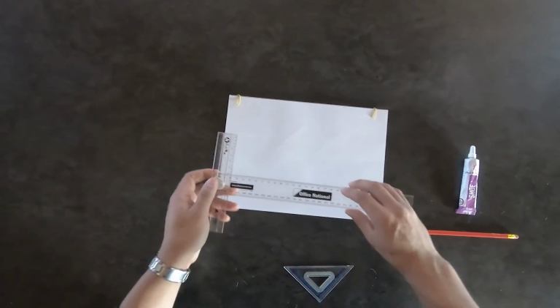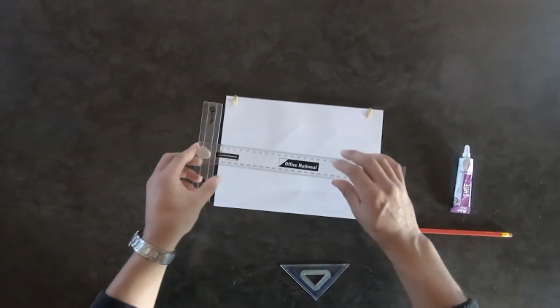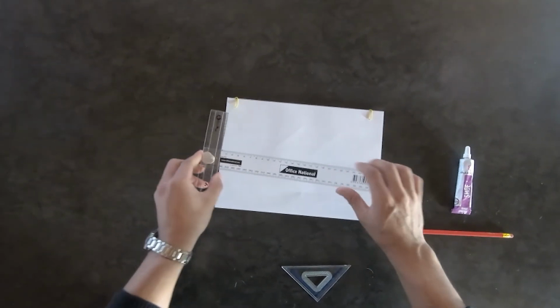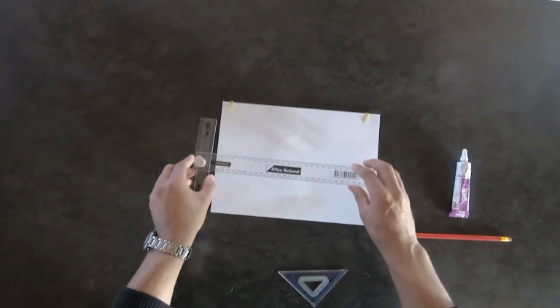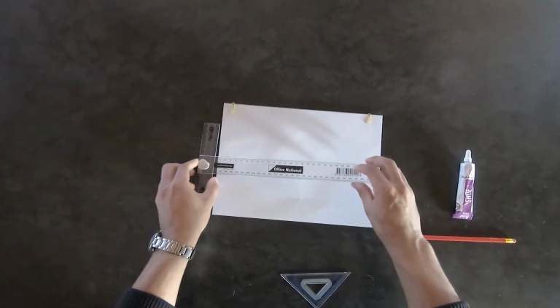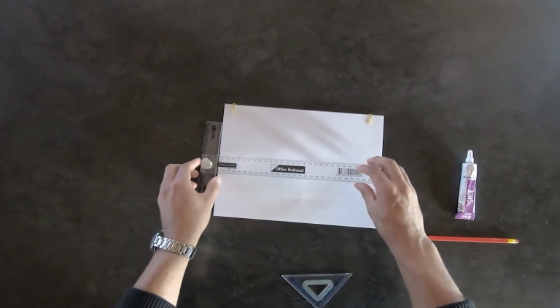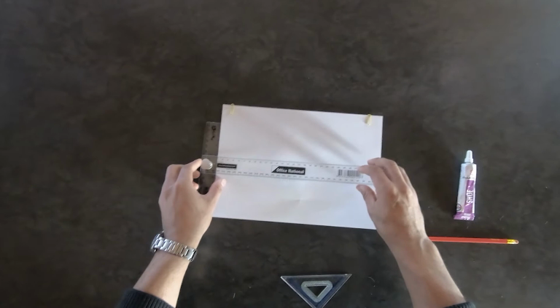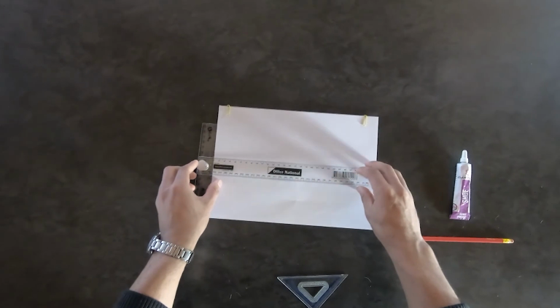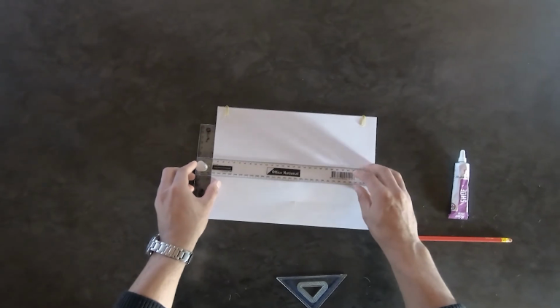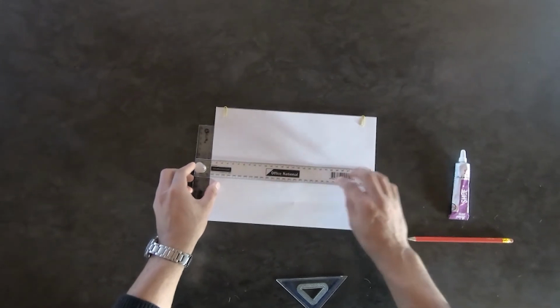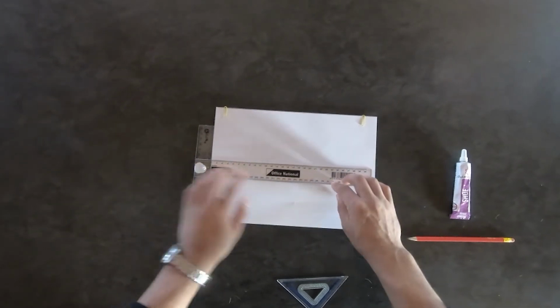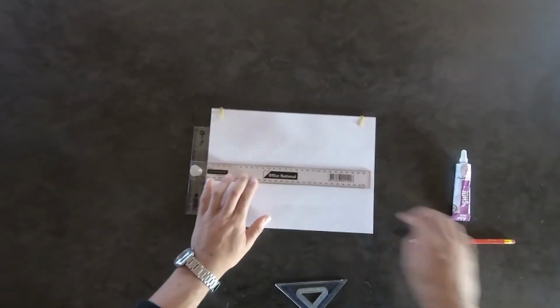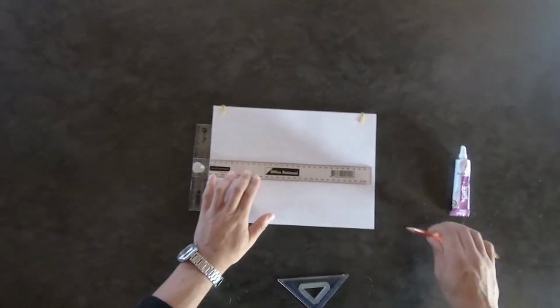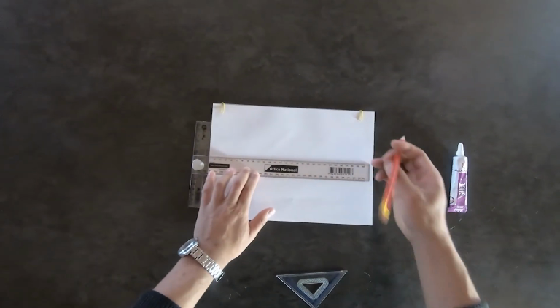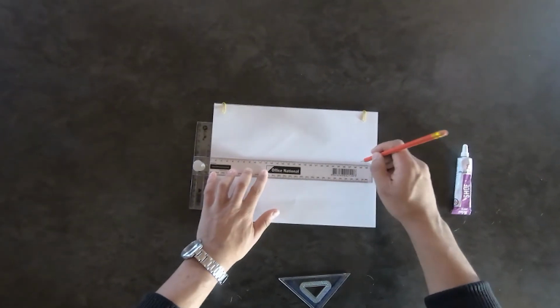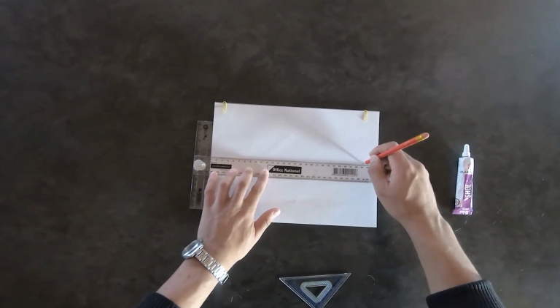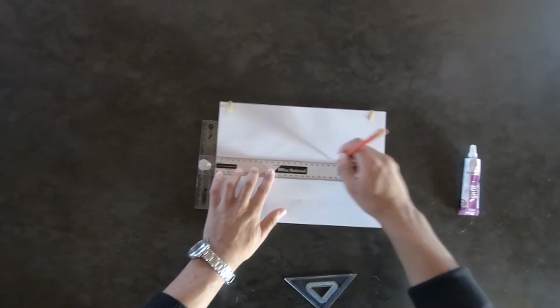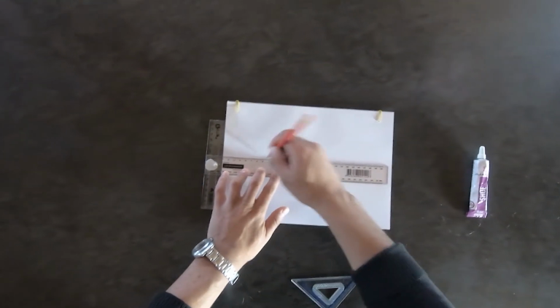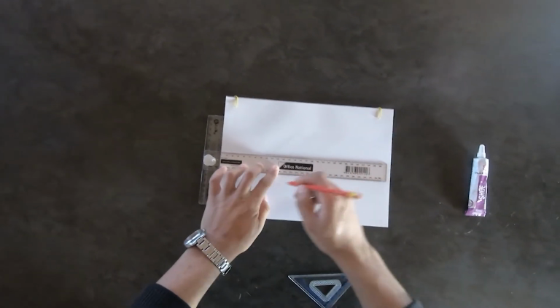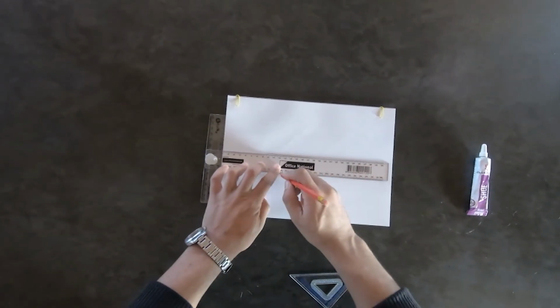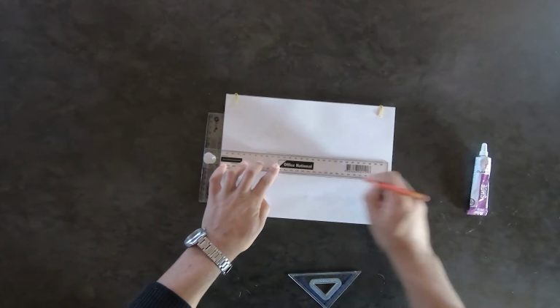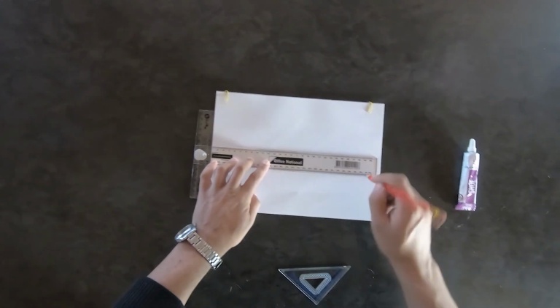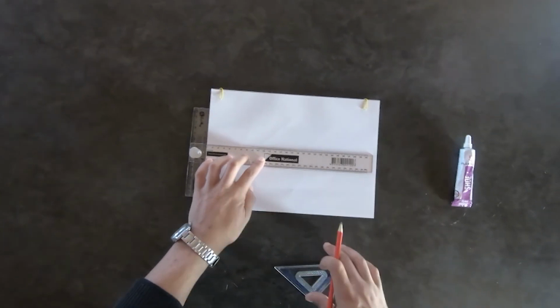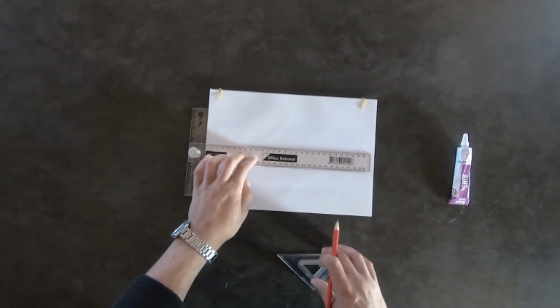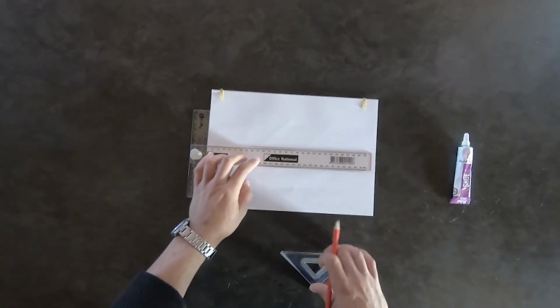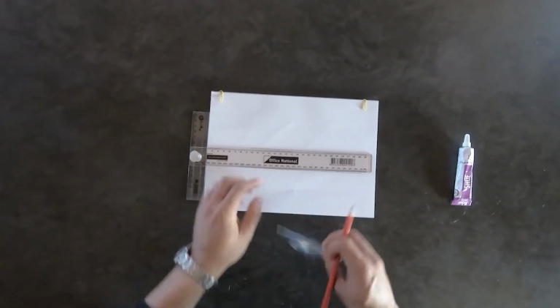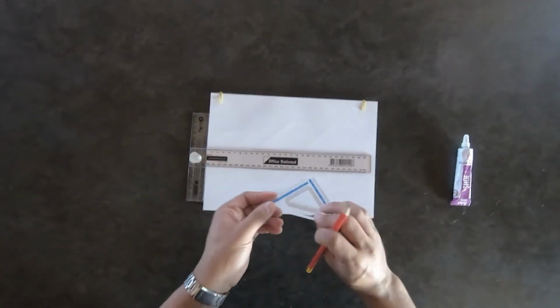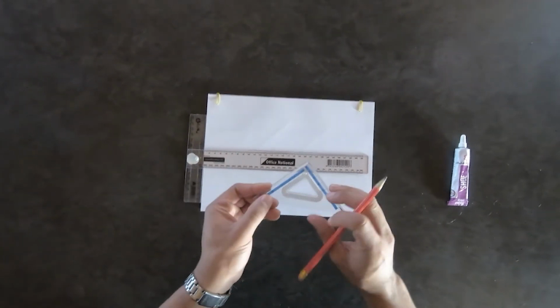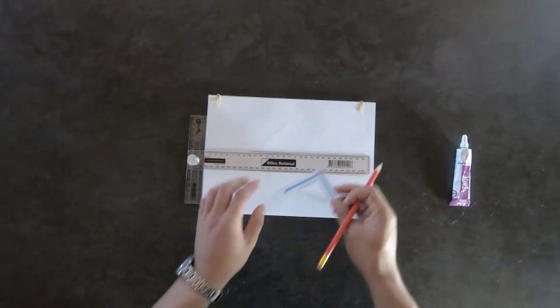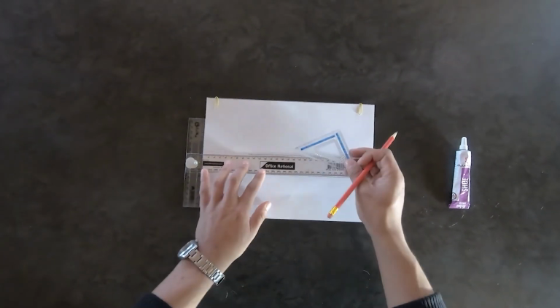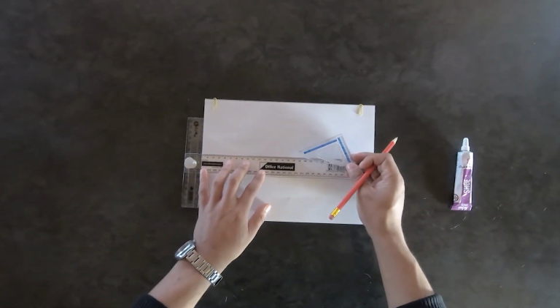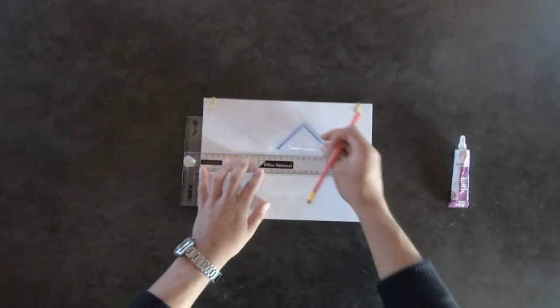And there you have your T square. You can then use your set square to draw angles.